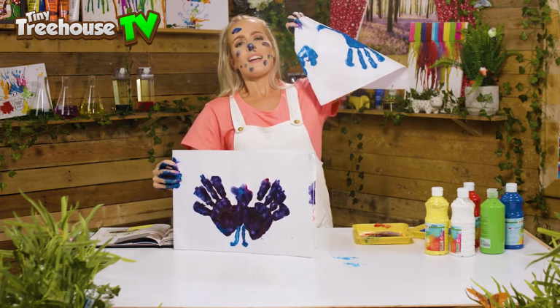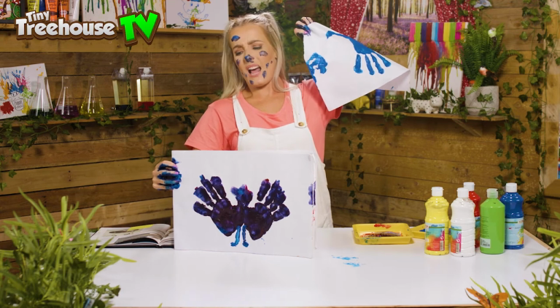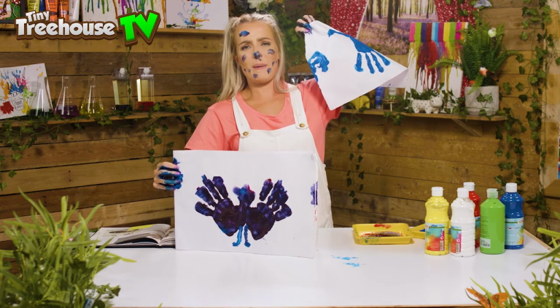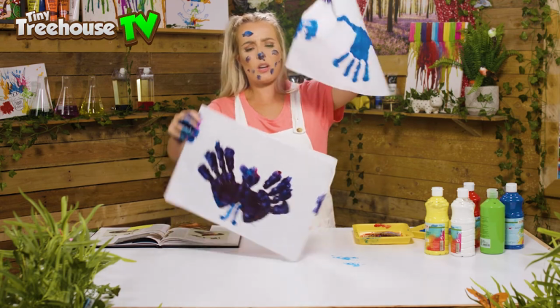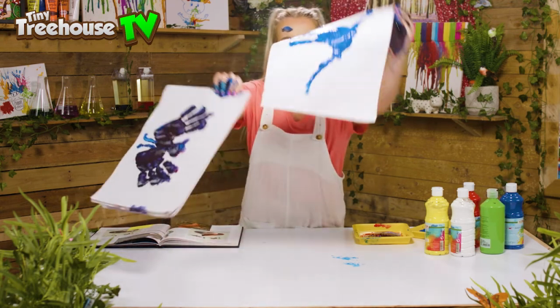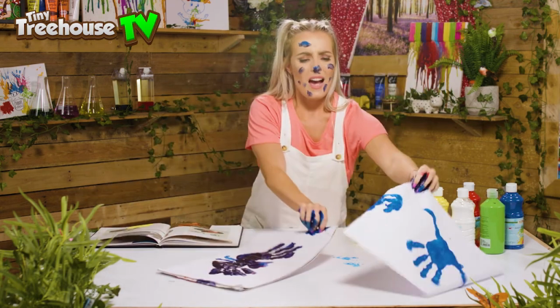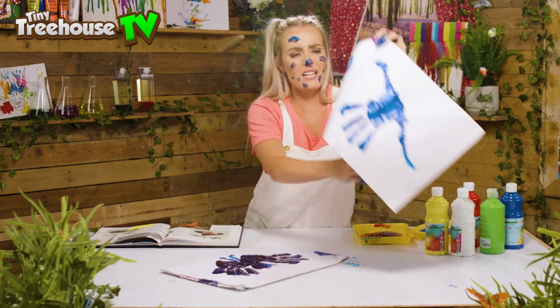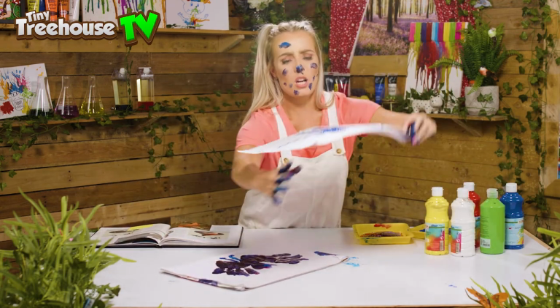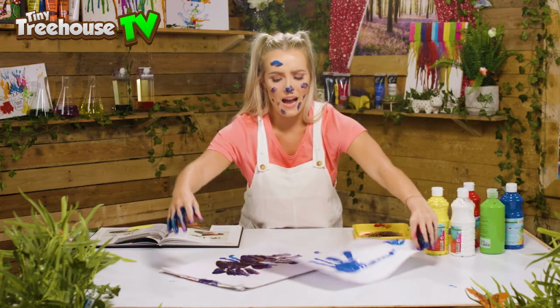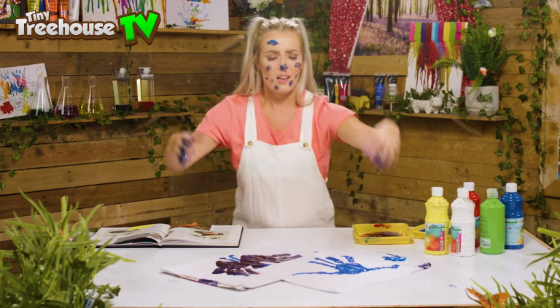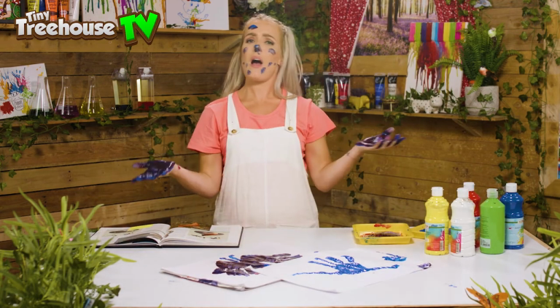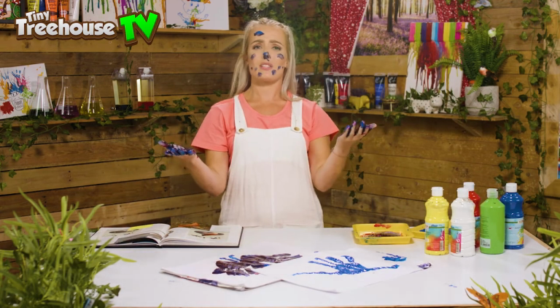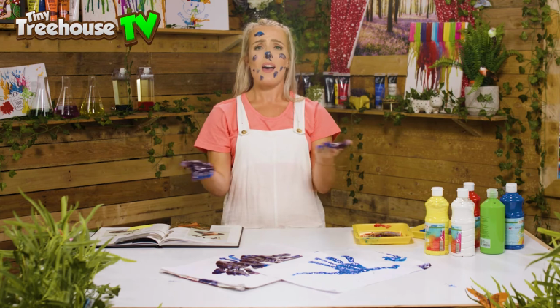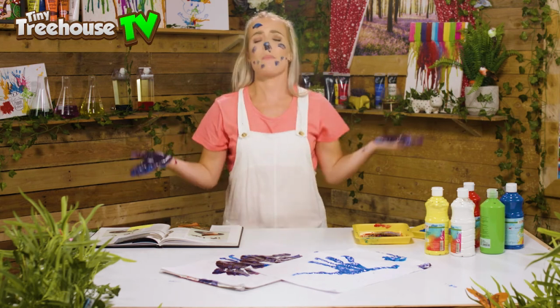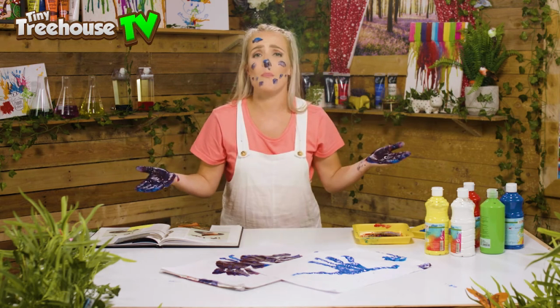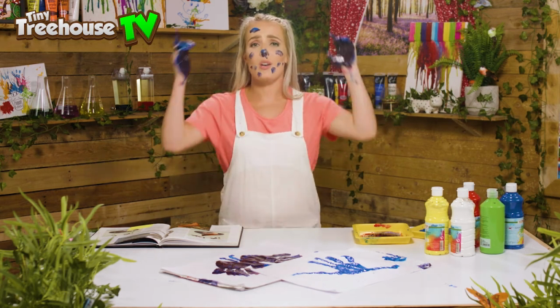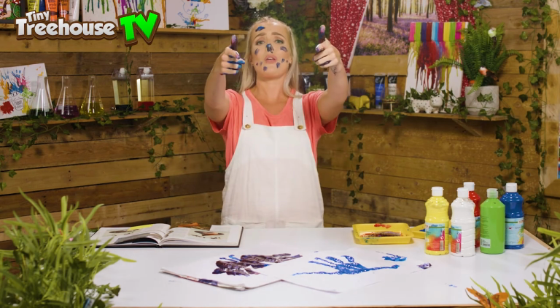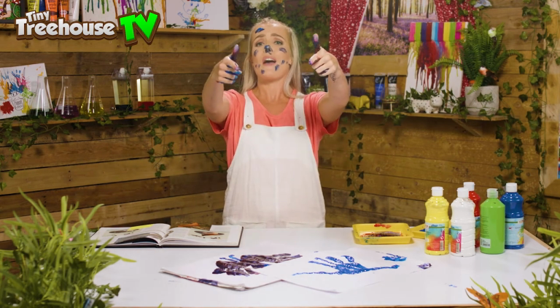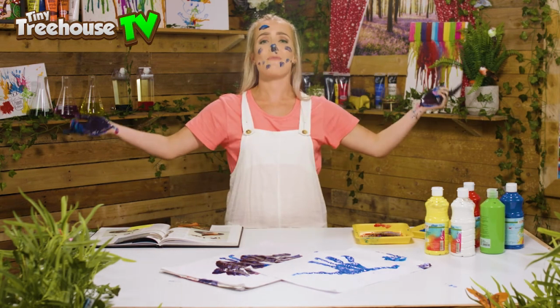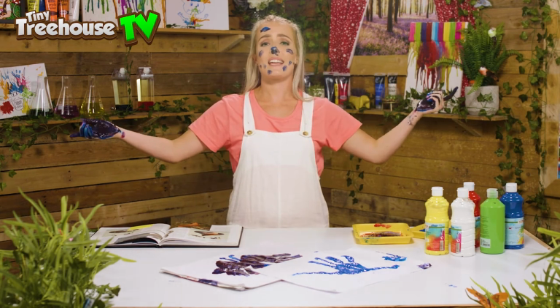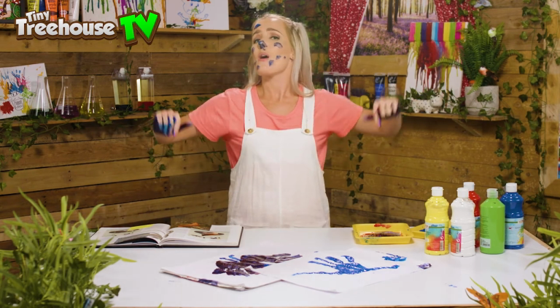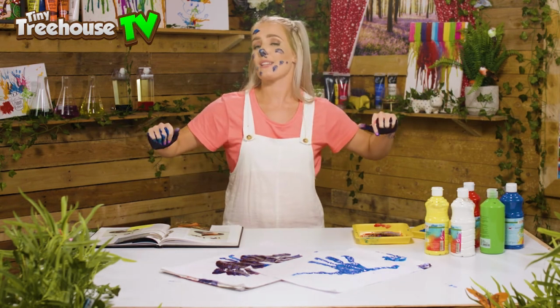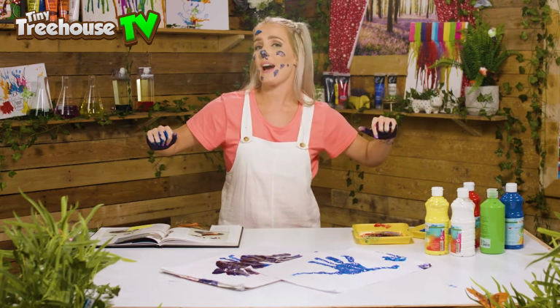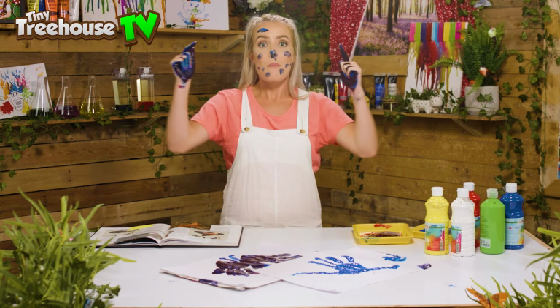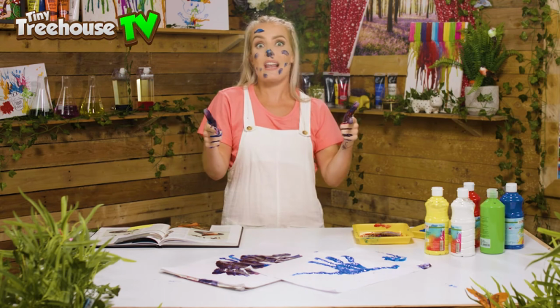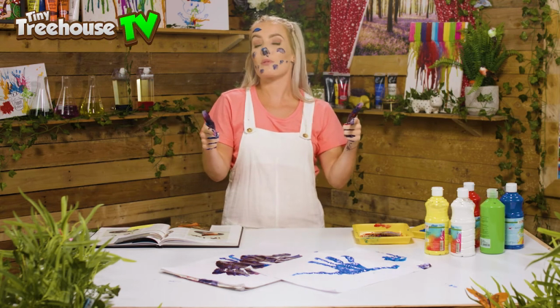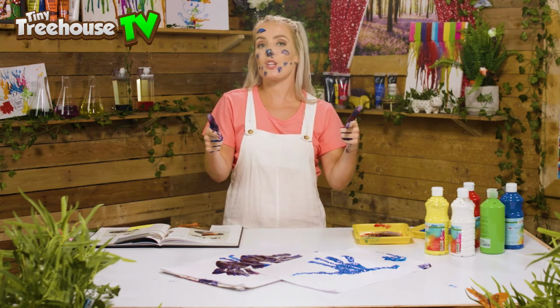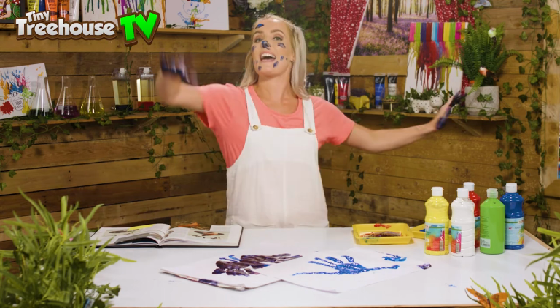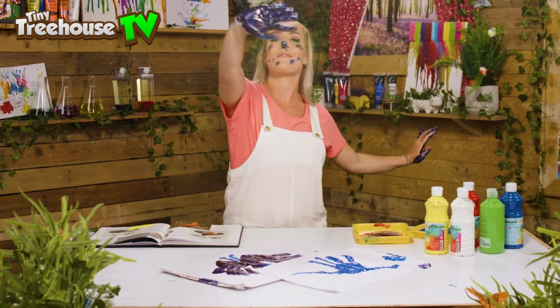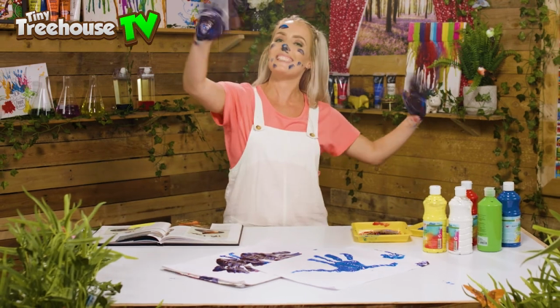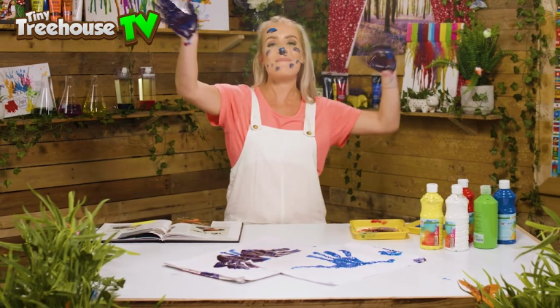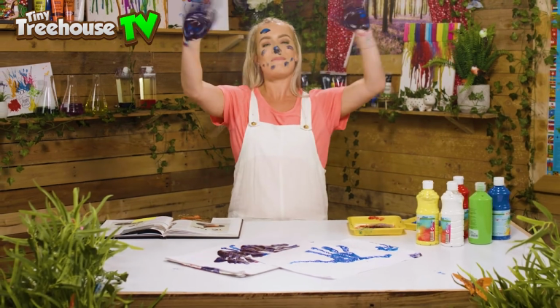I'm a little bit stuck — I think I need to go and wash my hands! Whilst I do that, I'm gonna say goodbye to all of you. I've been Daisy, back in the Tree House — make sure you like and subscribe to our channel, and I'll see you all next time. Bye!